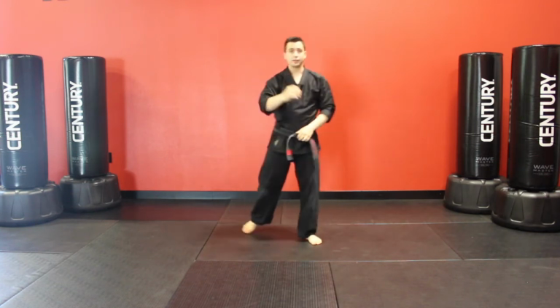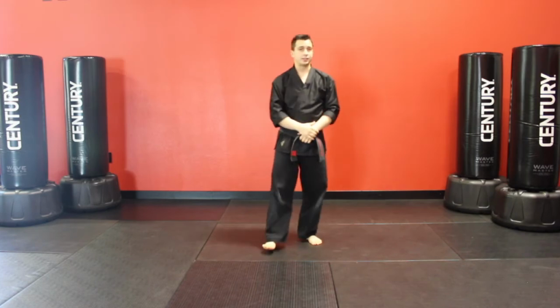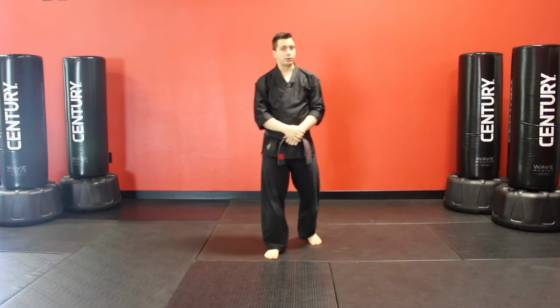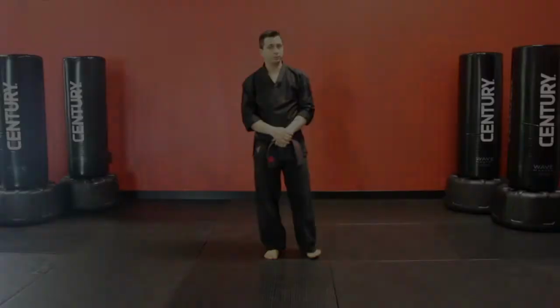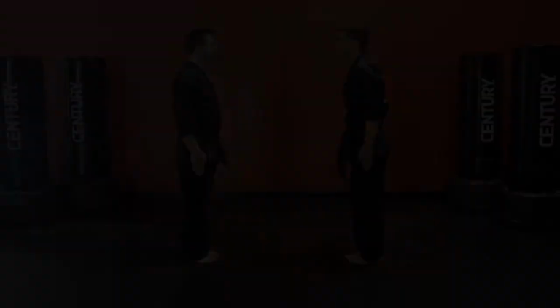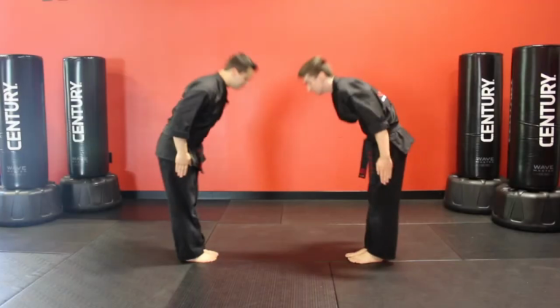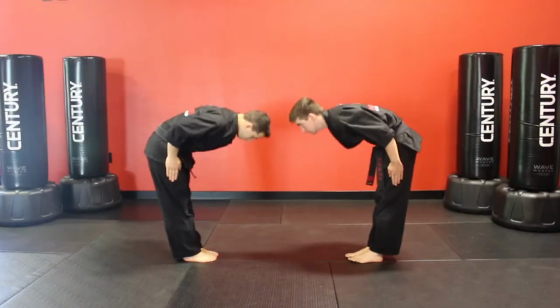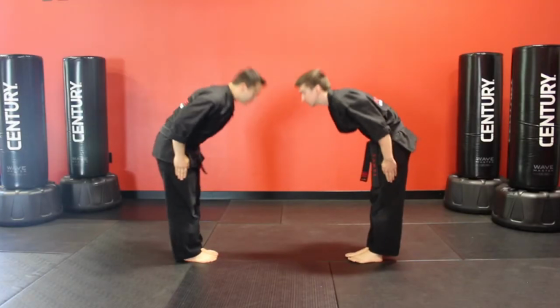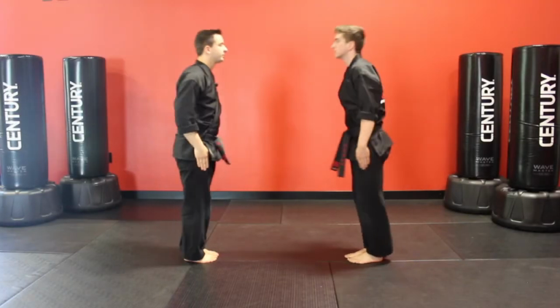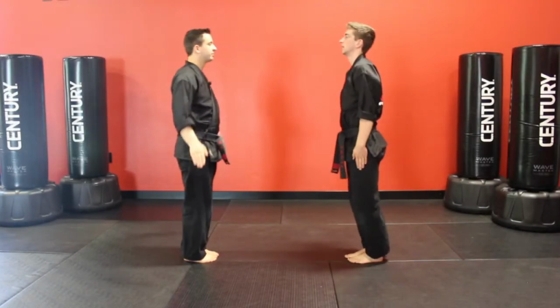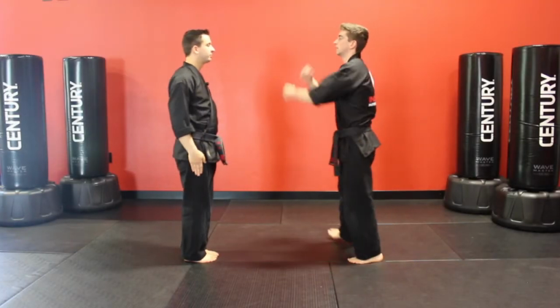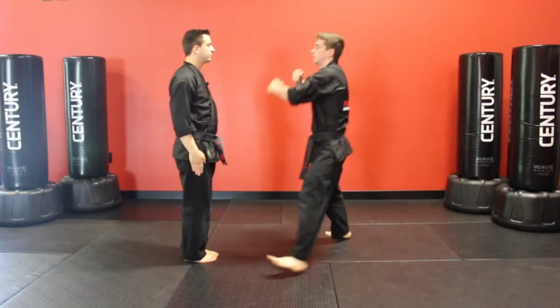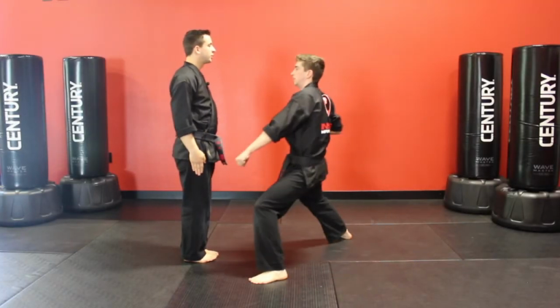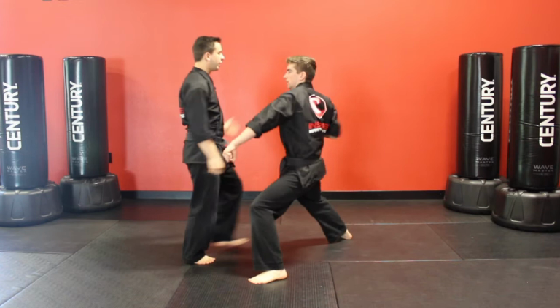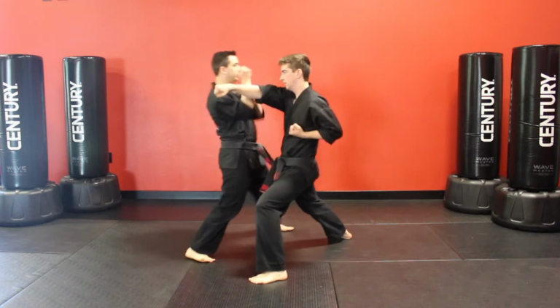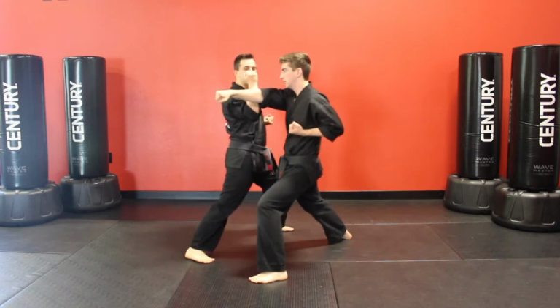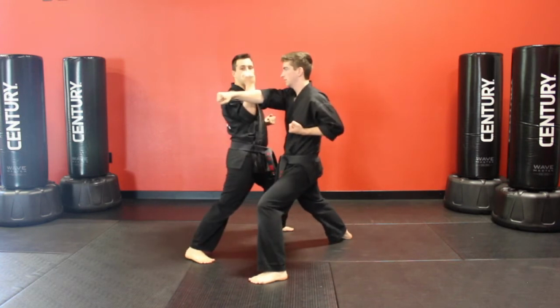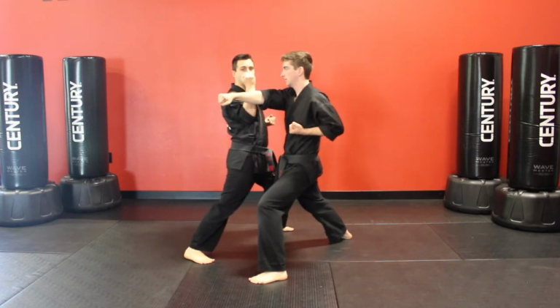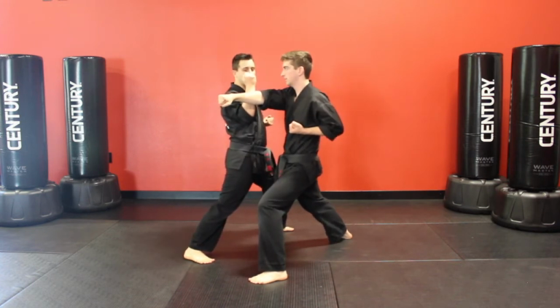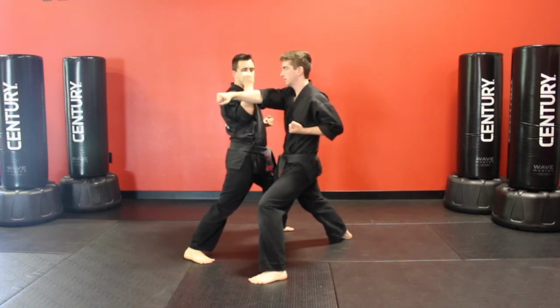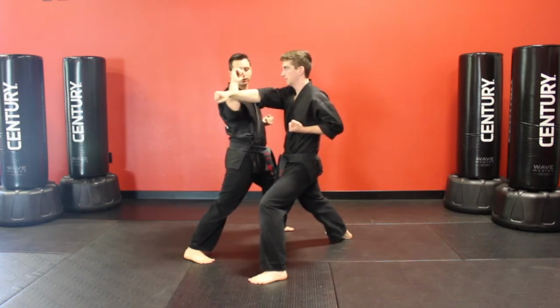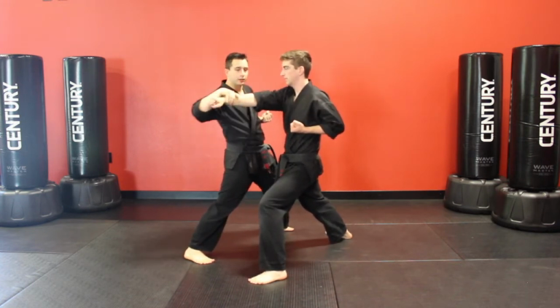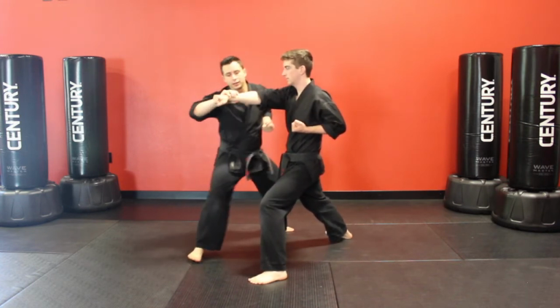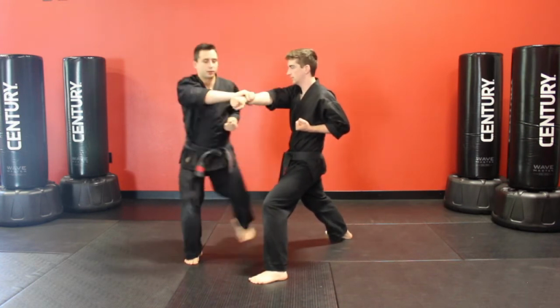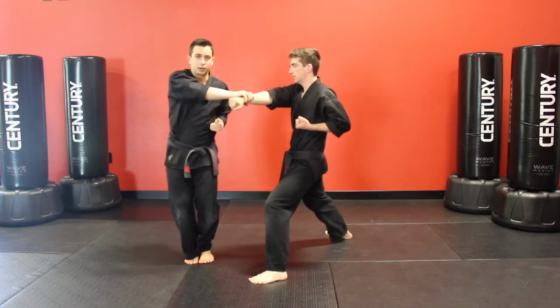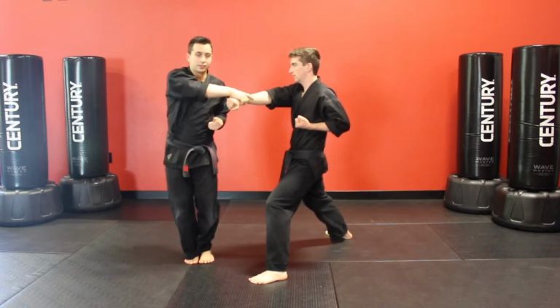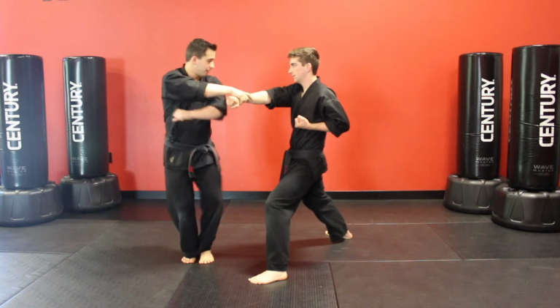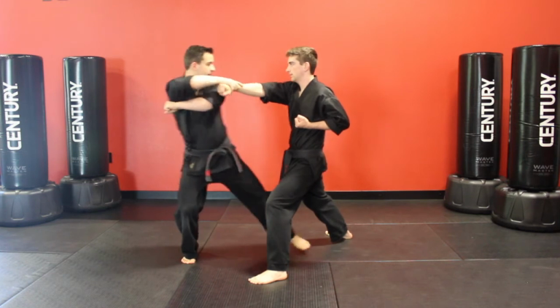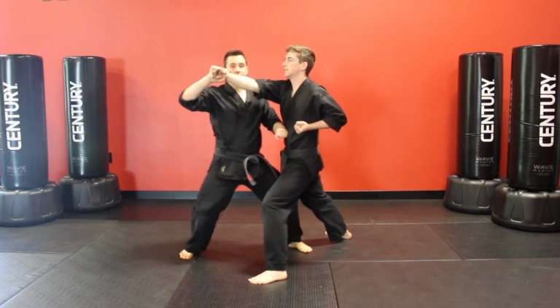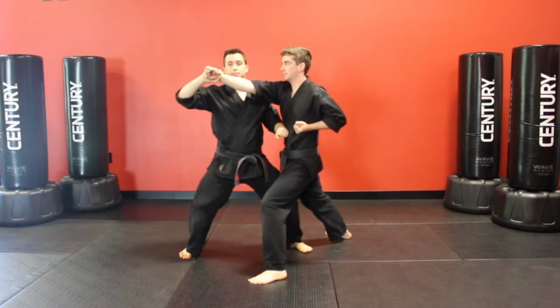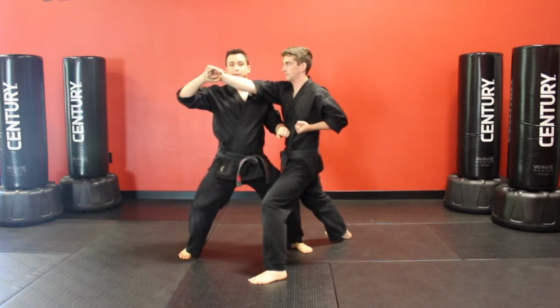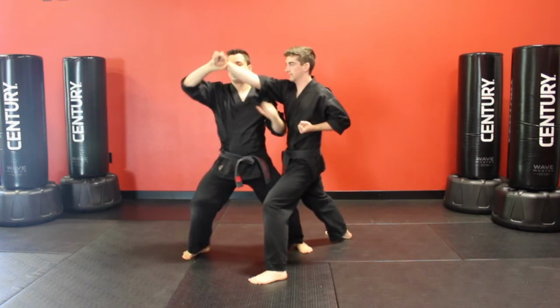Finish in a ready stance. Let's see this now with a partner. Kia! Step into that forward stance with my left foot, outward block. Grab arms, step together, step in, bottom fist to the ribs.